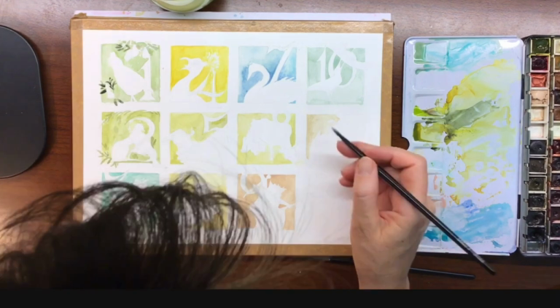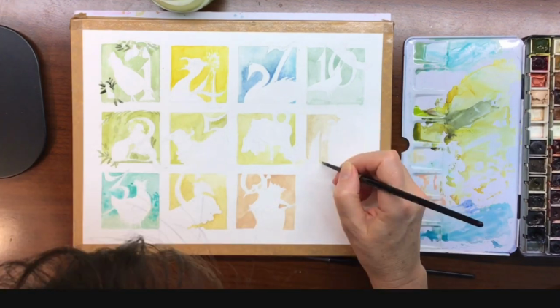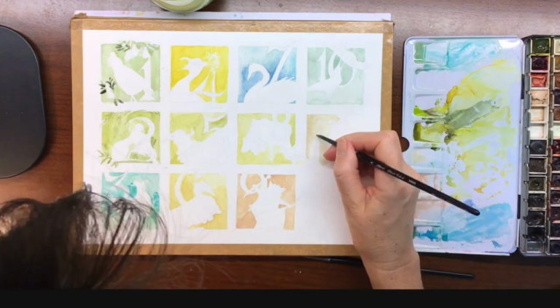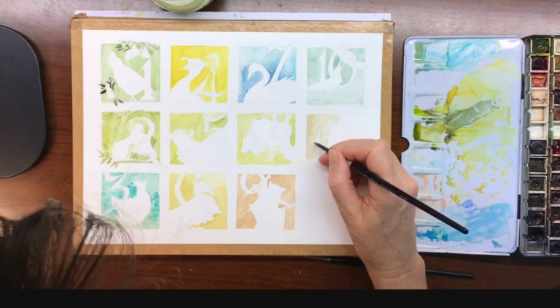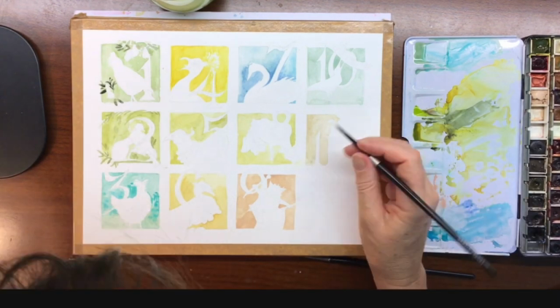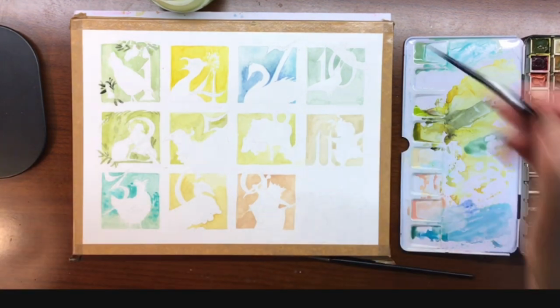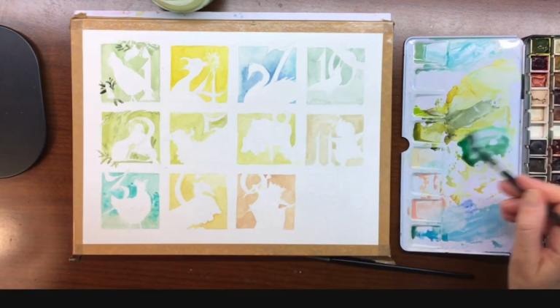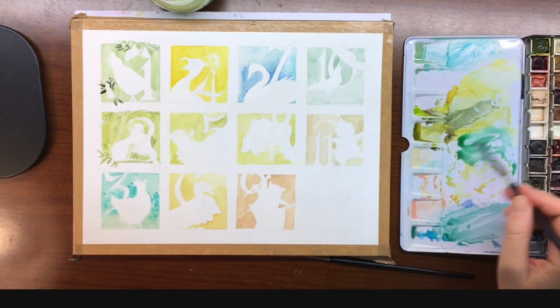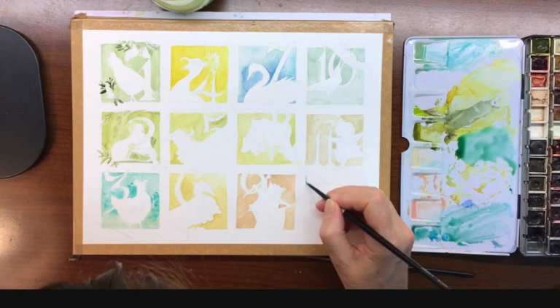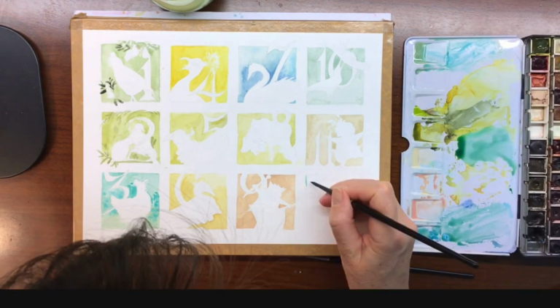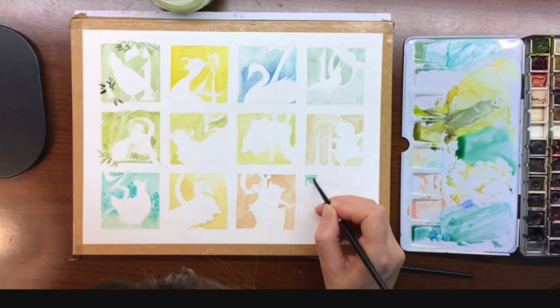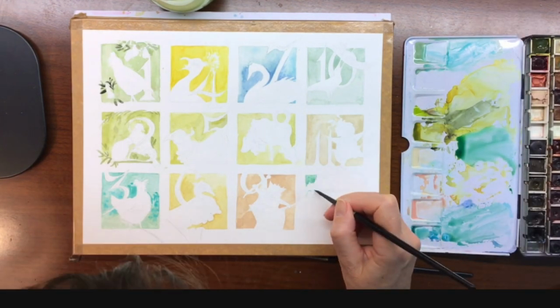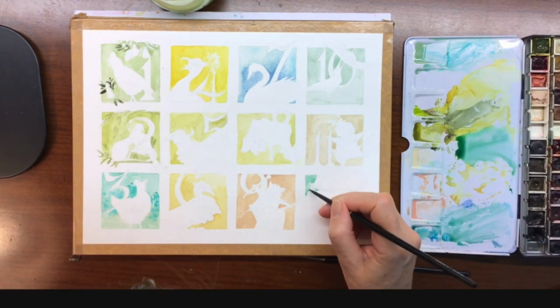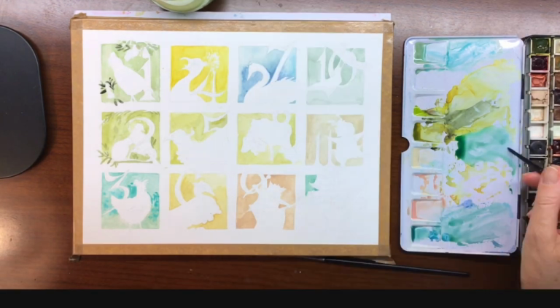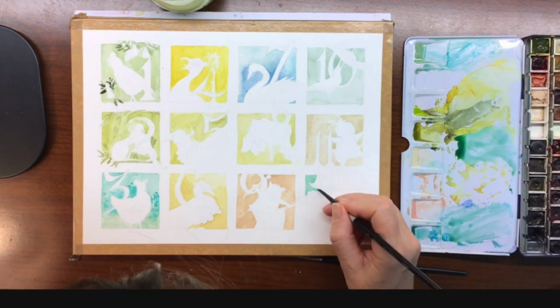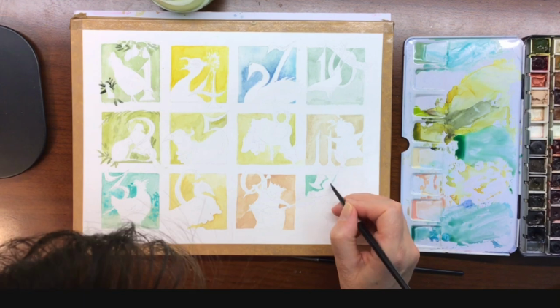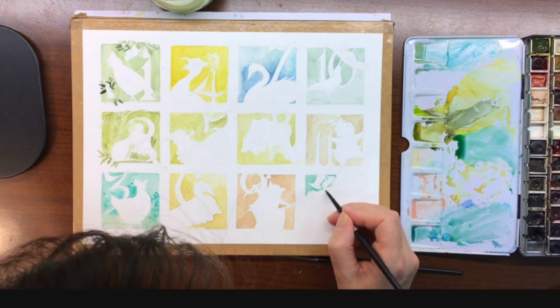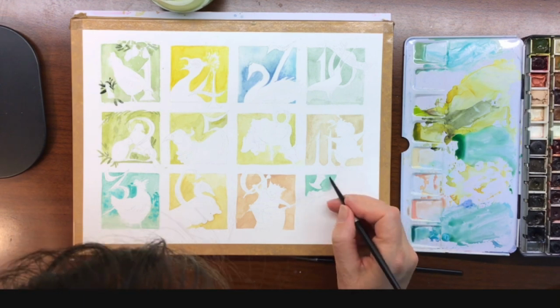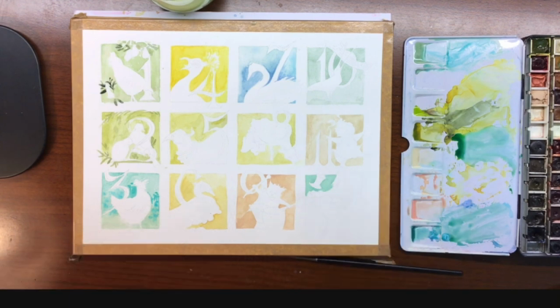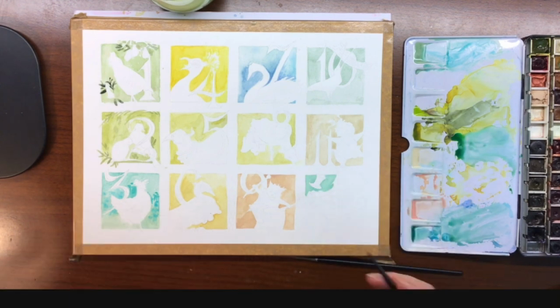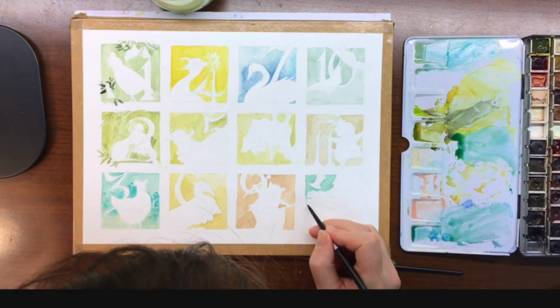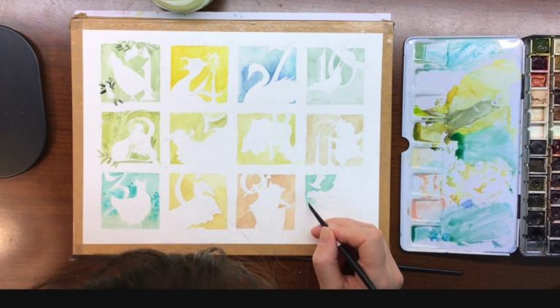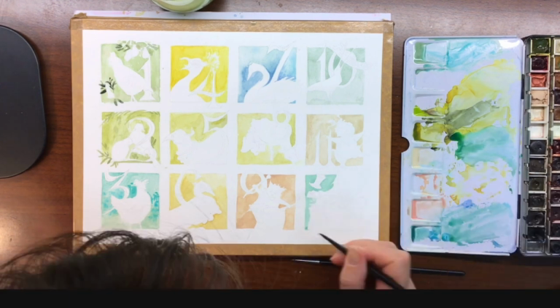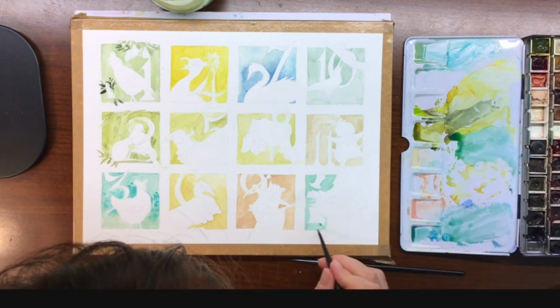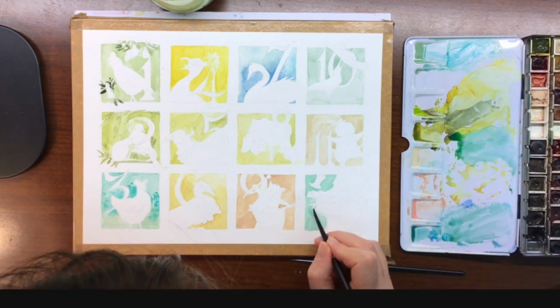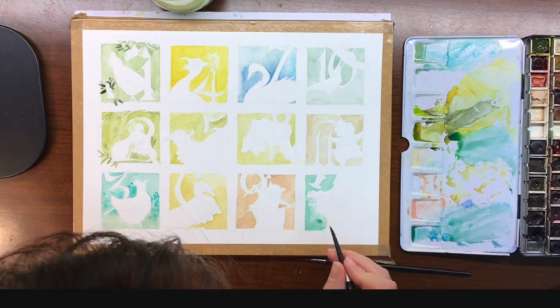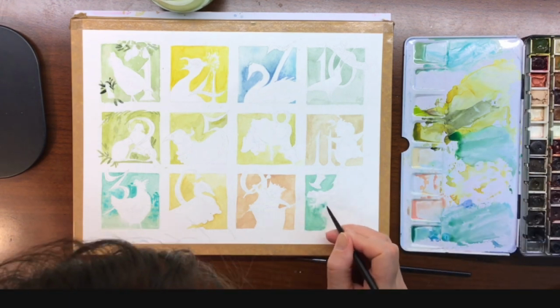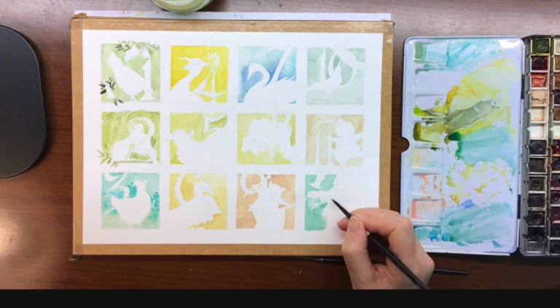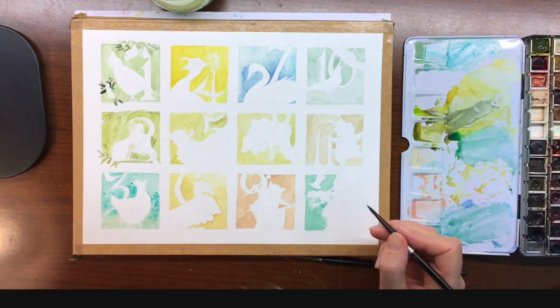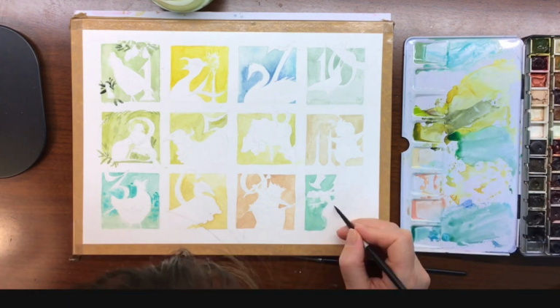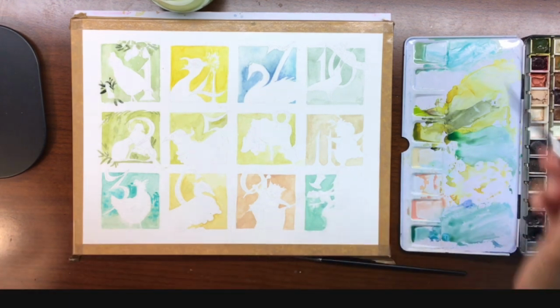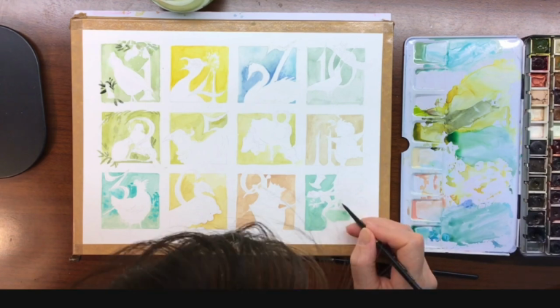I do apologize — my head got in the way here, so I skipped that part and just went ahead and moved to the 12th thumbnail.